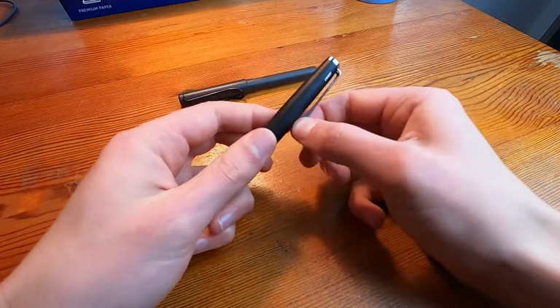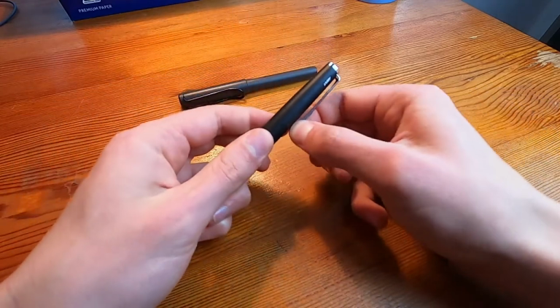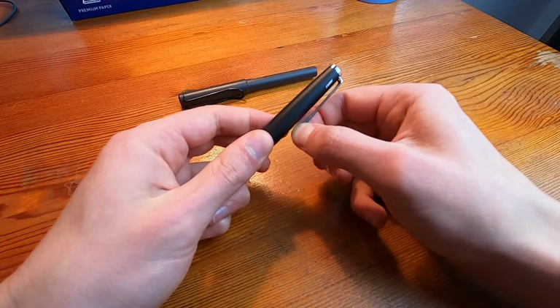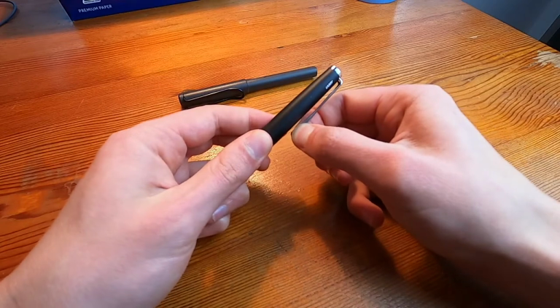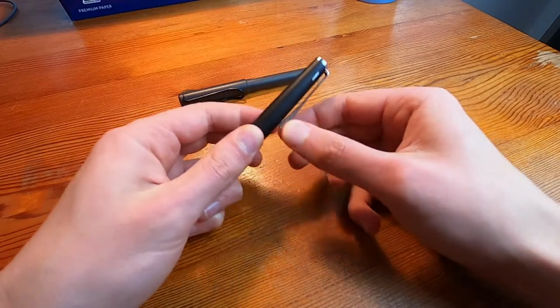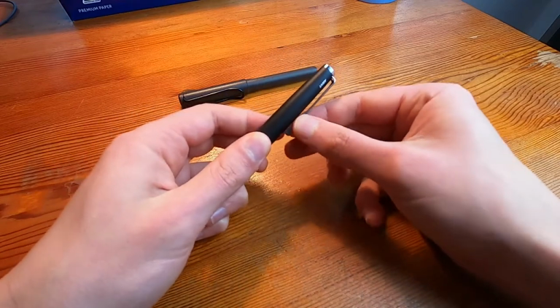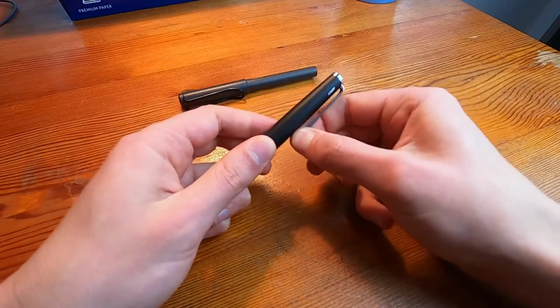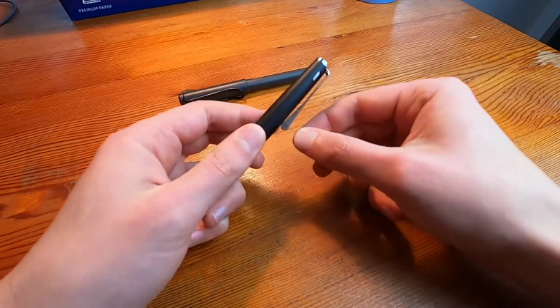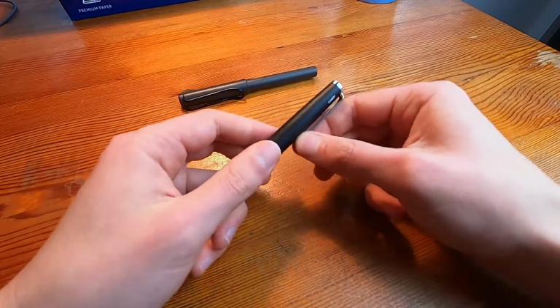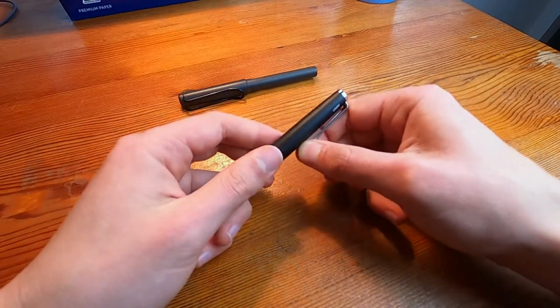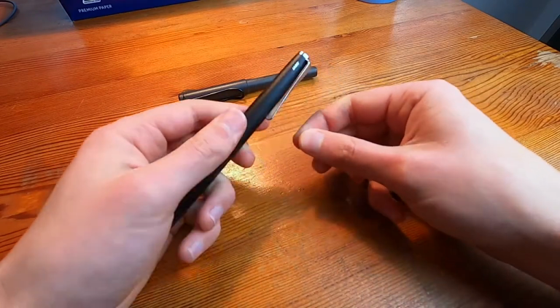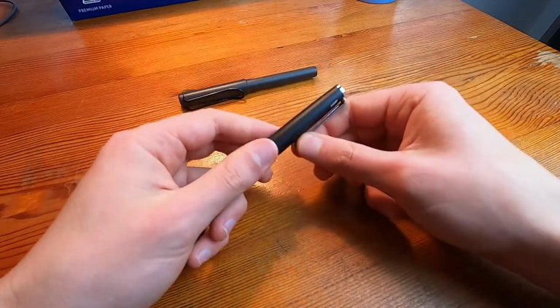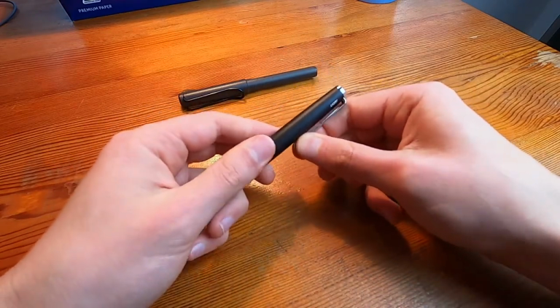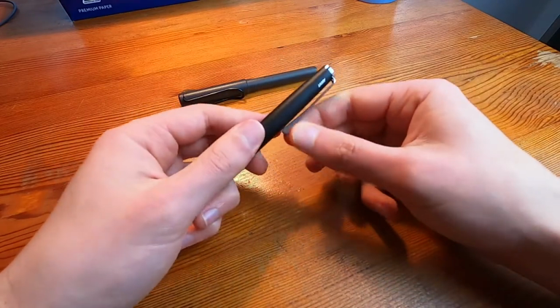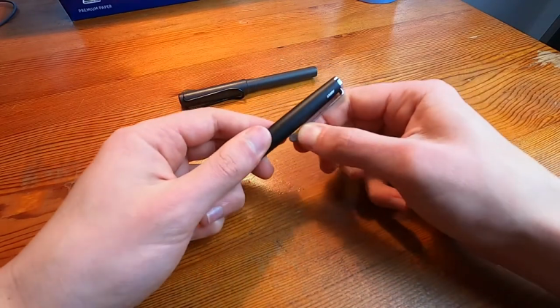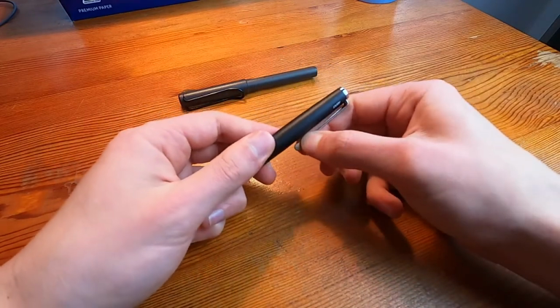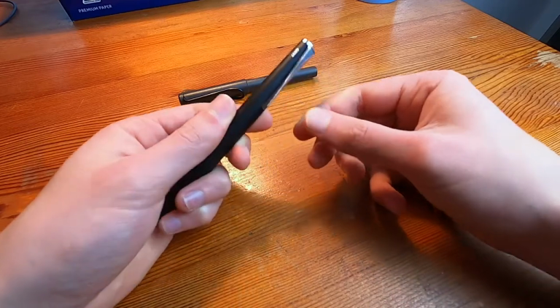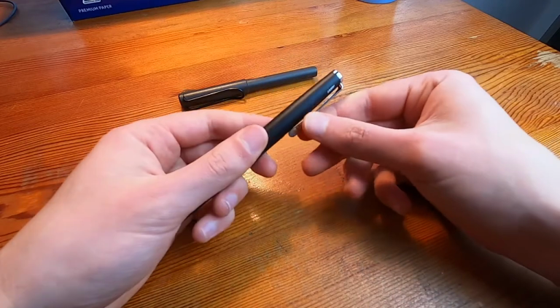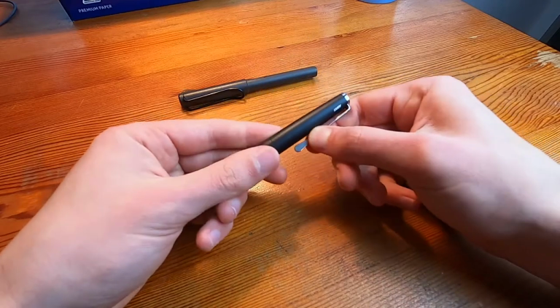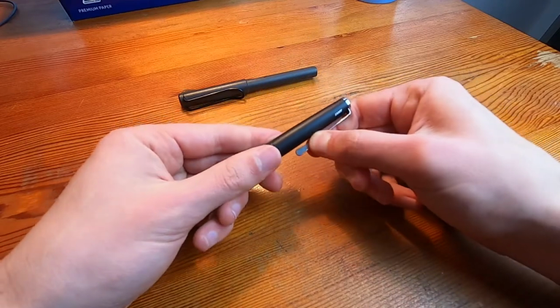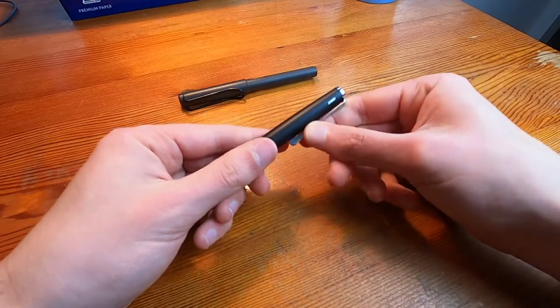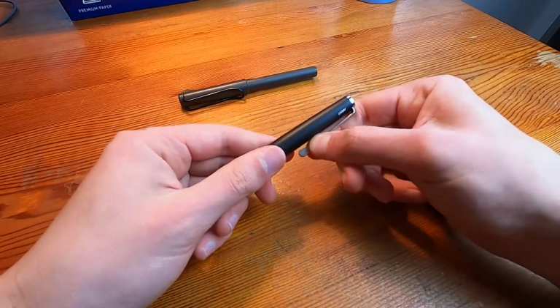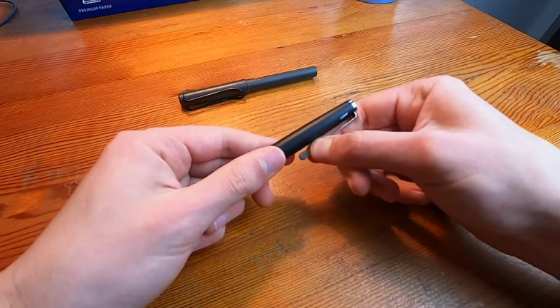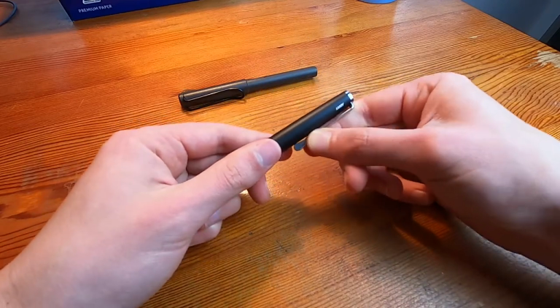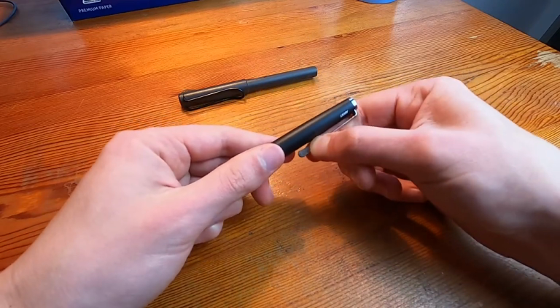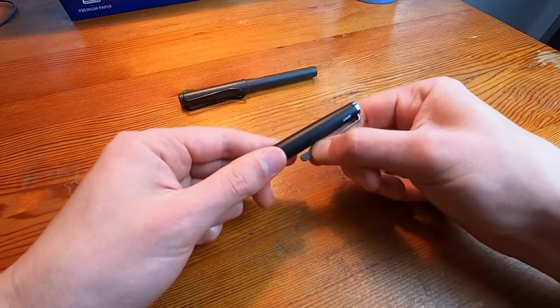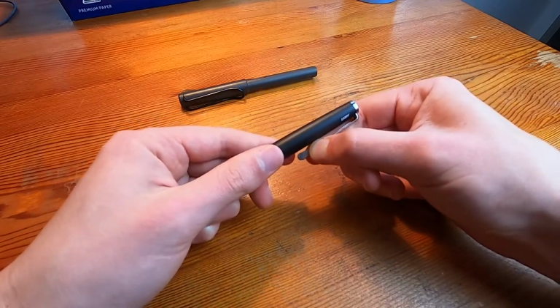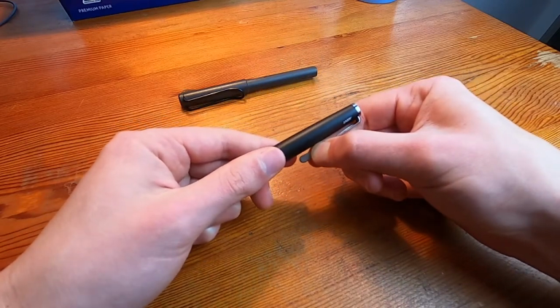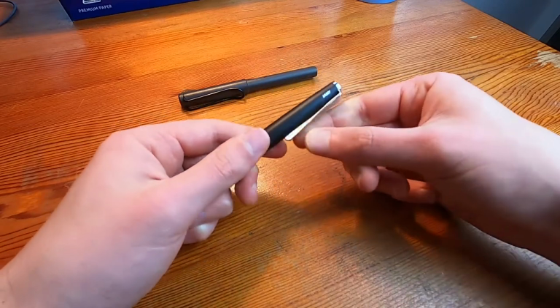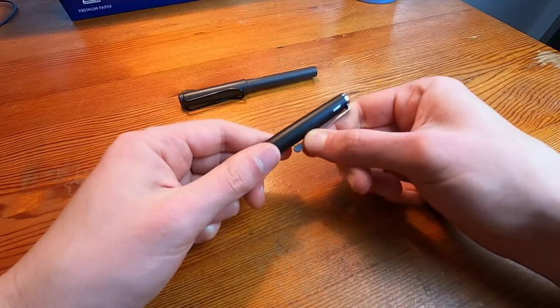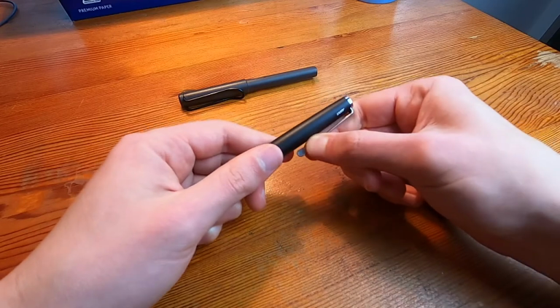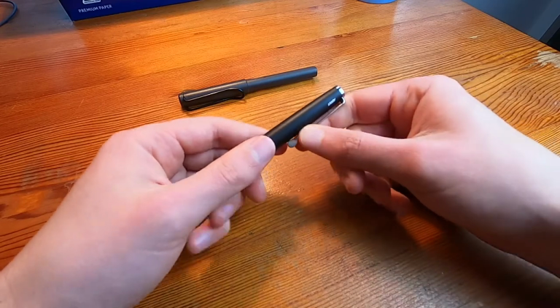This clip thing — I don't really put my pen in a pocket so it doesn't do much for me, but if it does anything for you, it is quite tight, quite taut even.